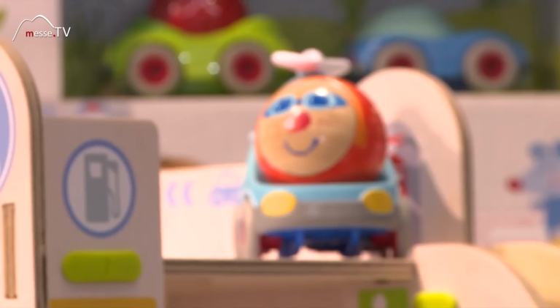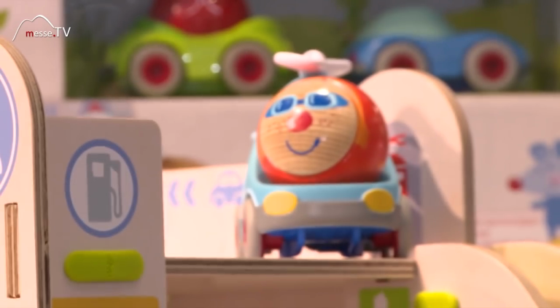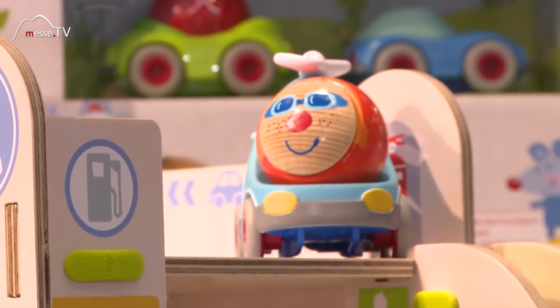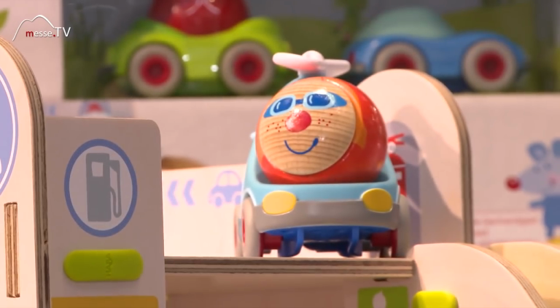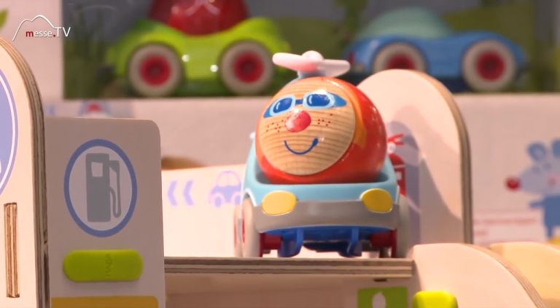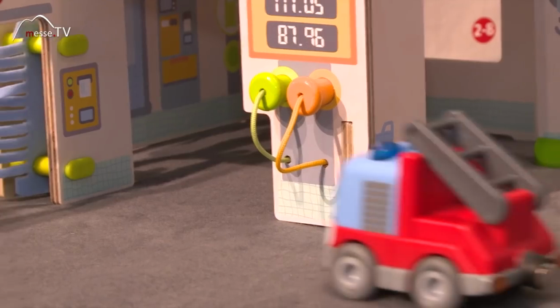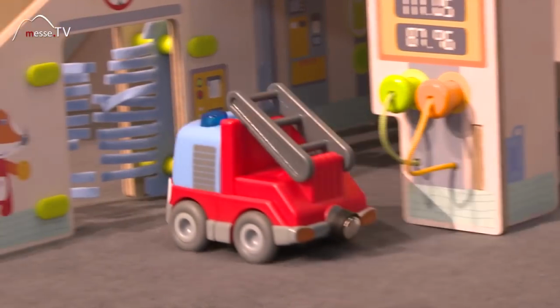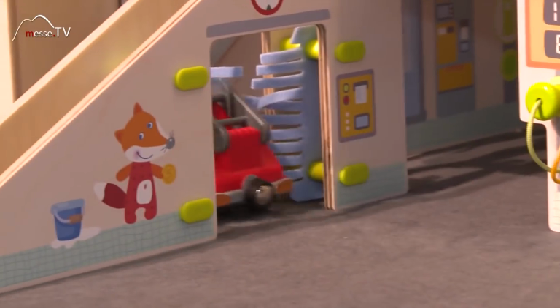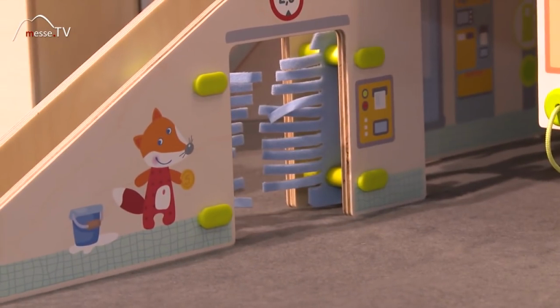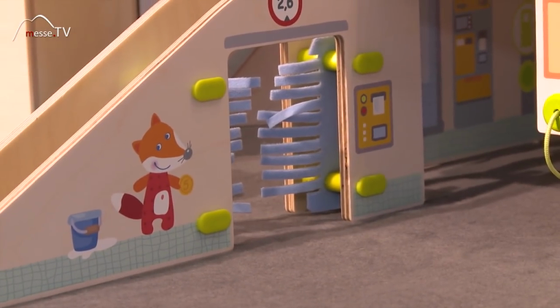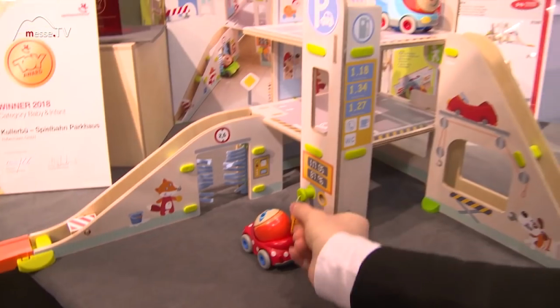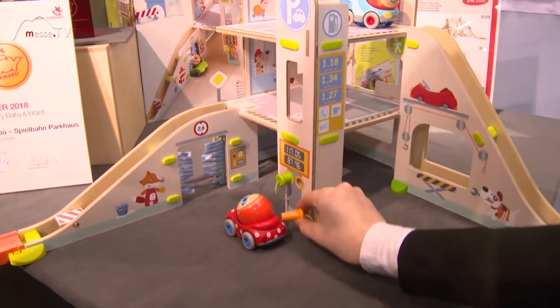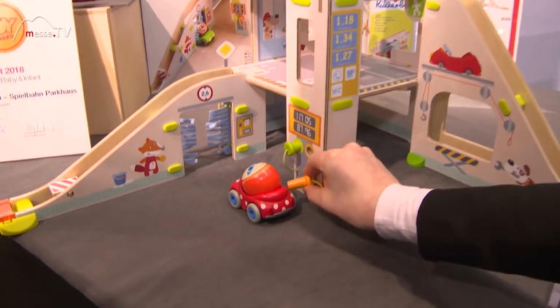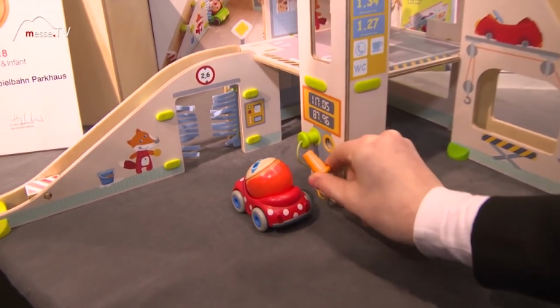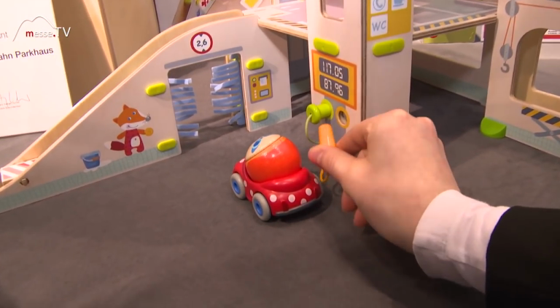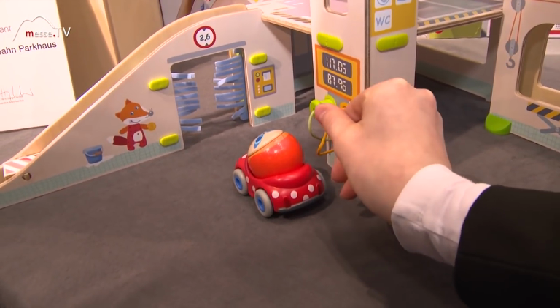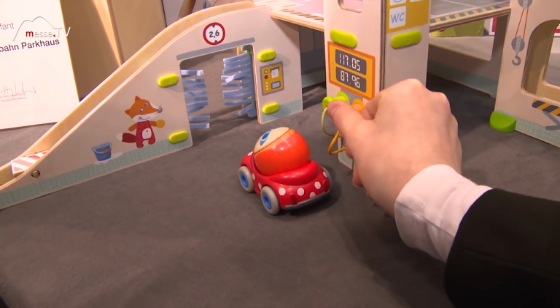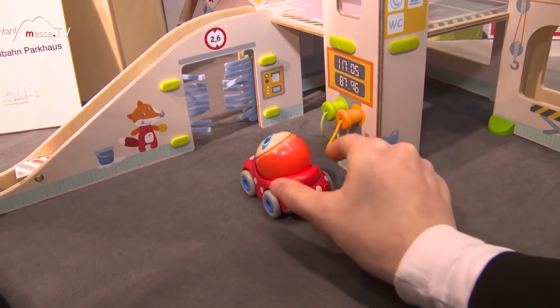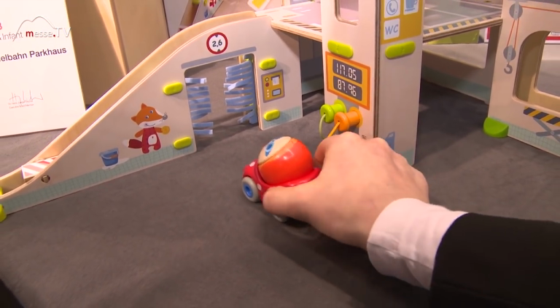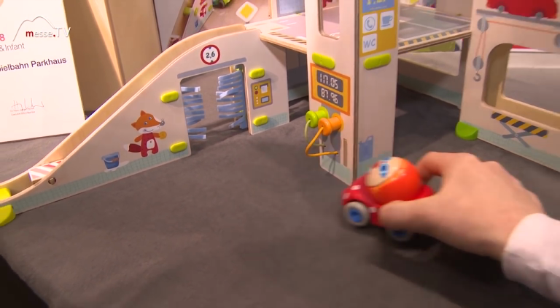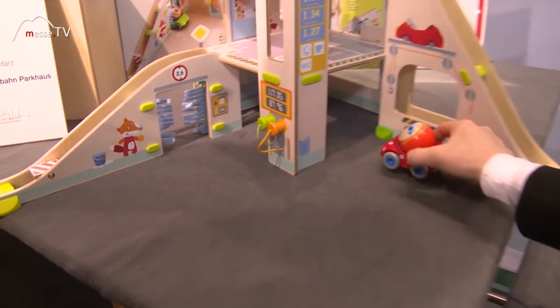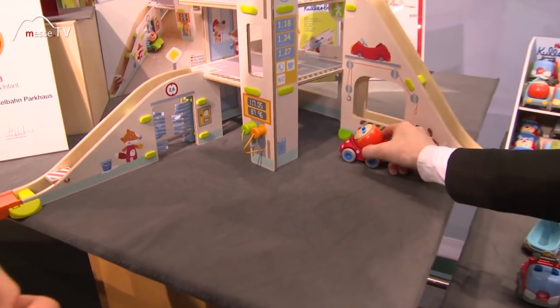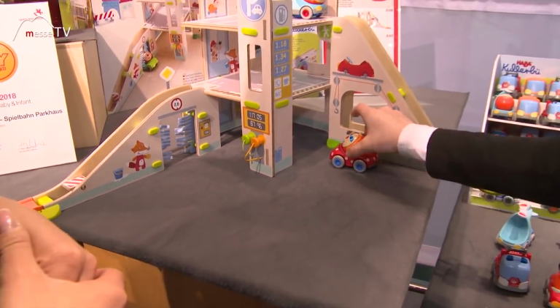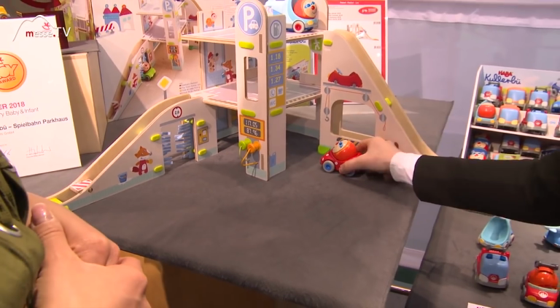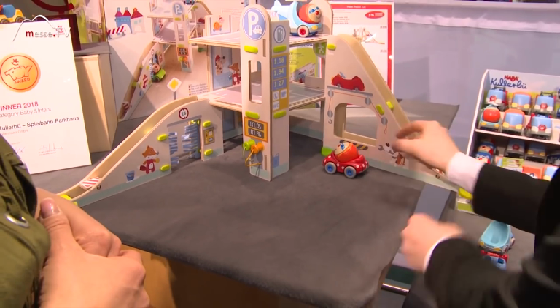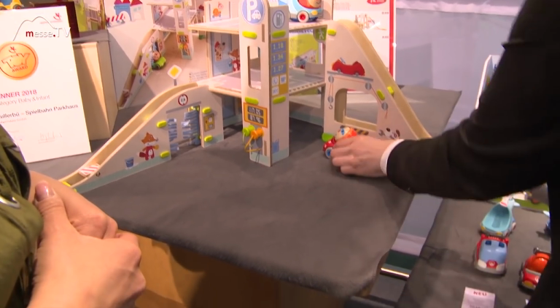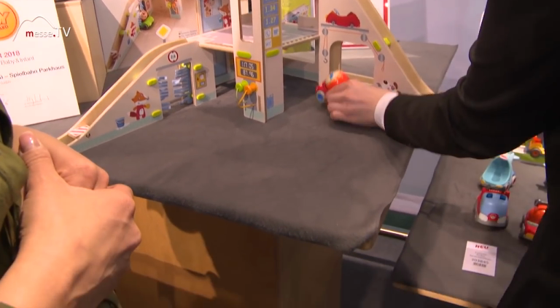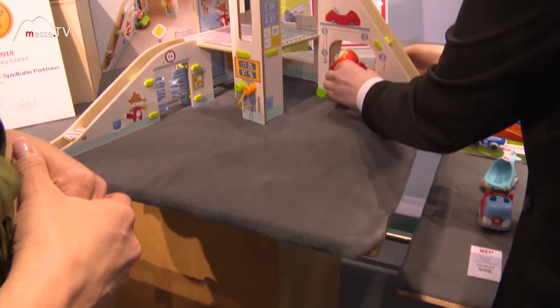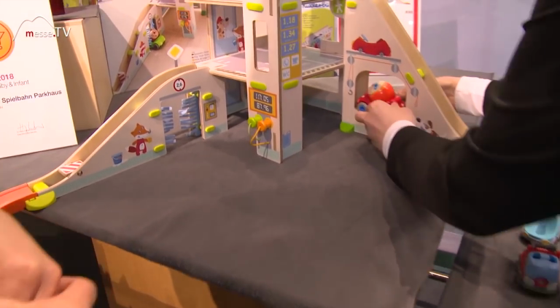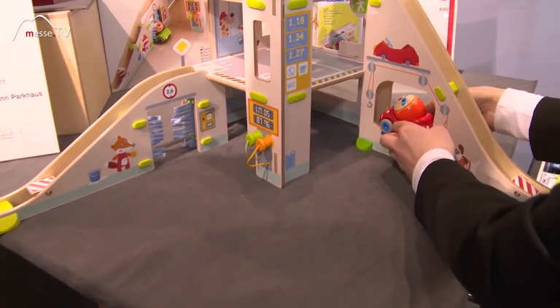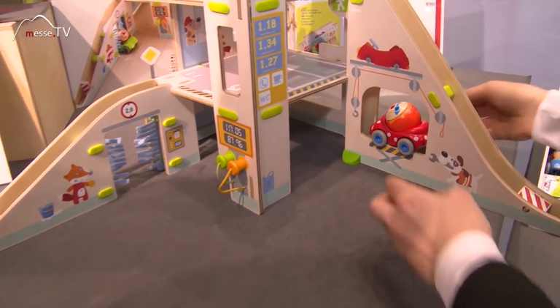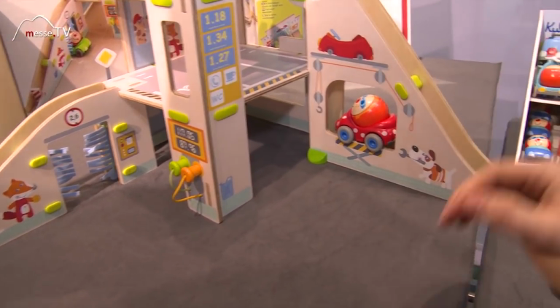Es sind verschiedene Spielelemente, zum Beispiel hier die Waschstraße, die Tanksäule, damit die Kinder auch ihre Autos tanken können. Hier ist zum Beispiel eine Hebebühne integriert, wo man dann das Auto reinsetzen kann.